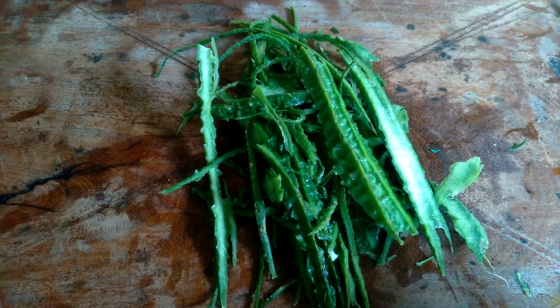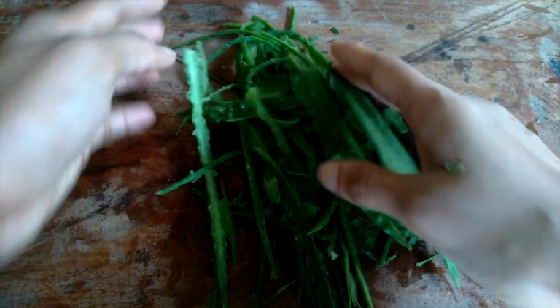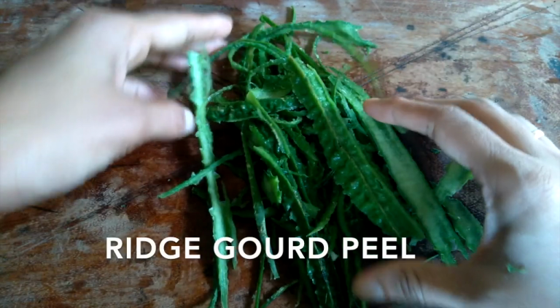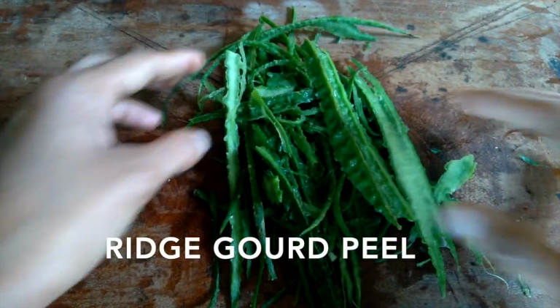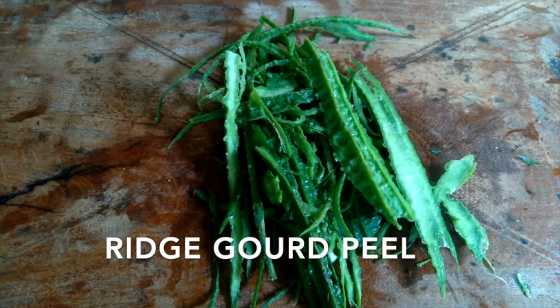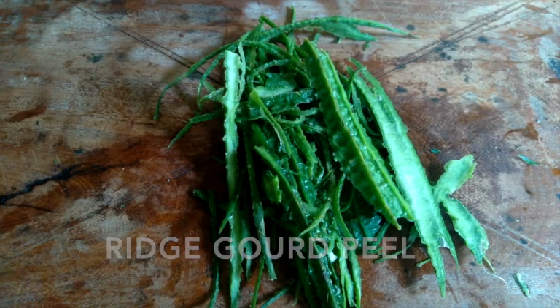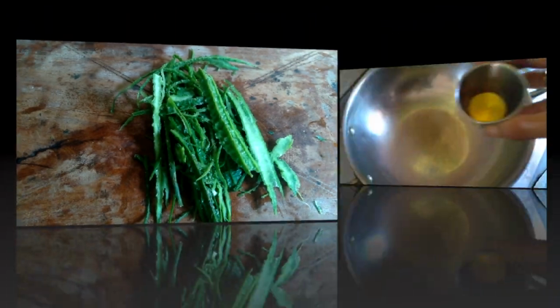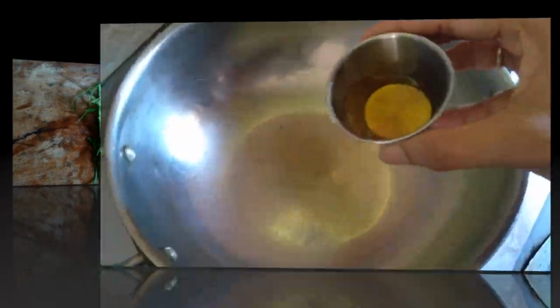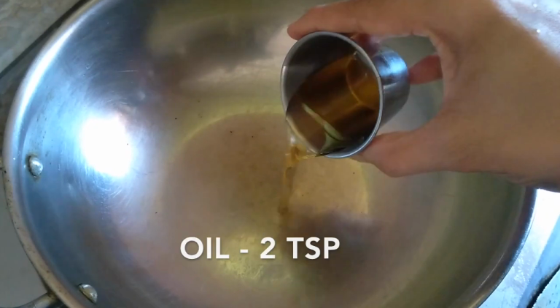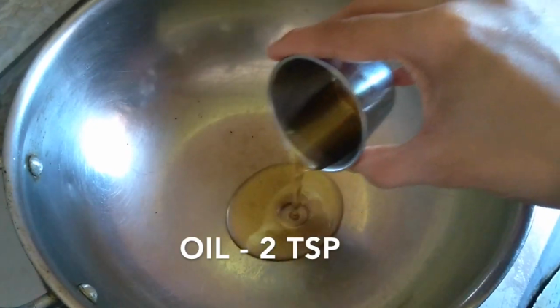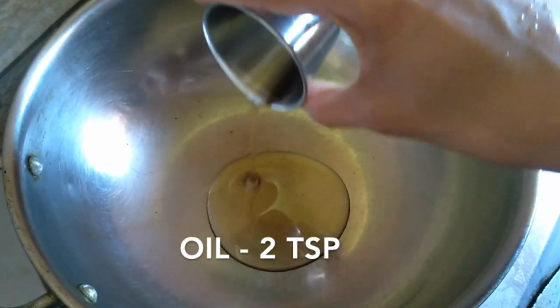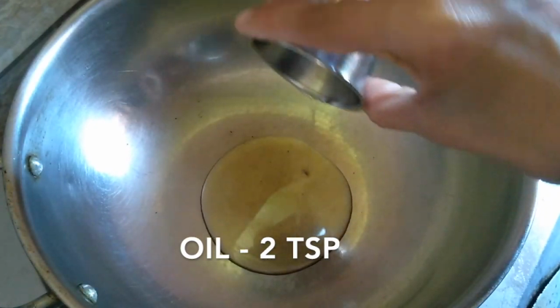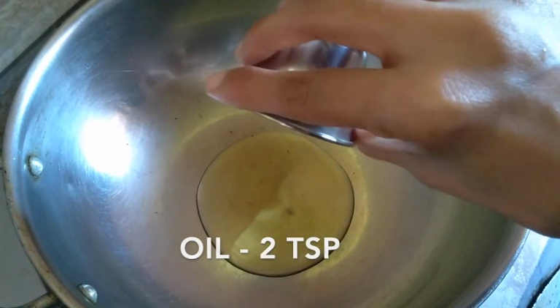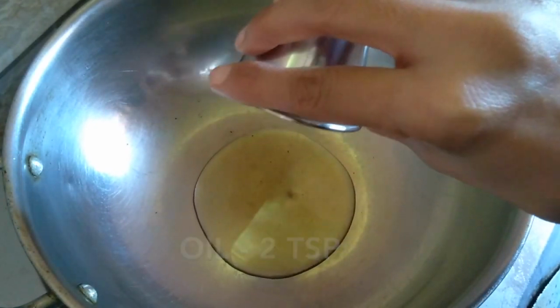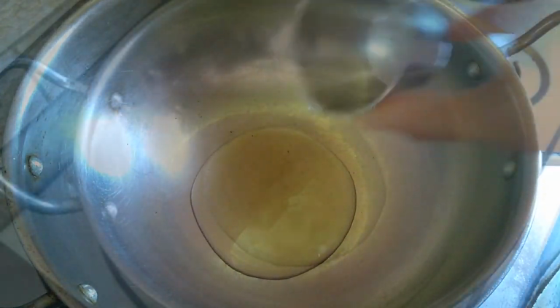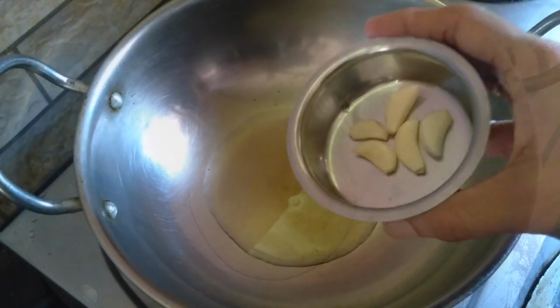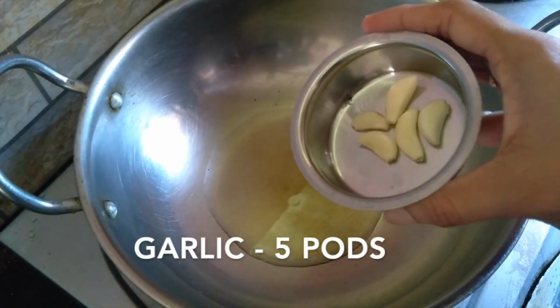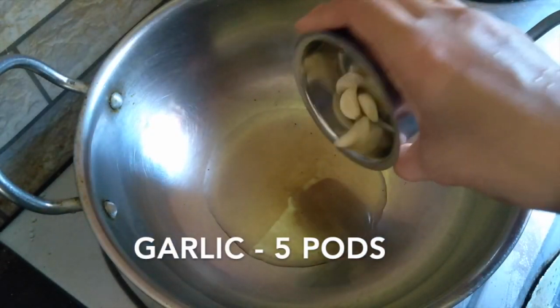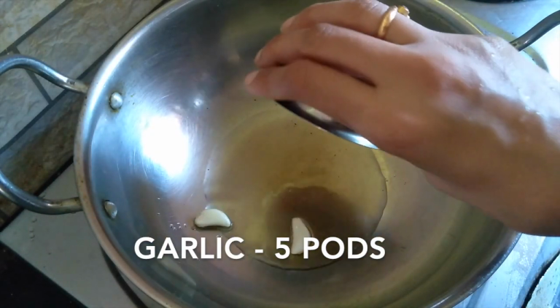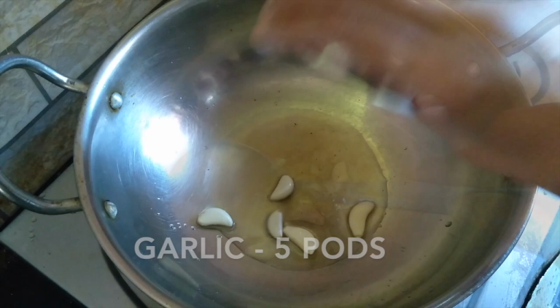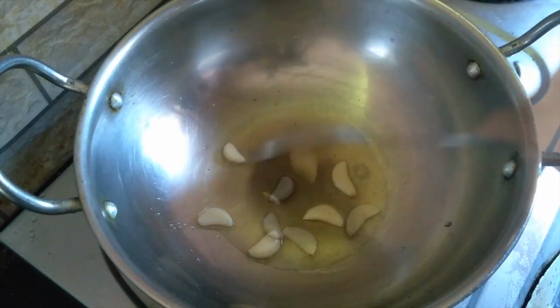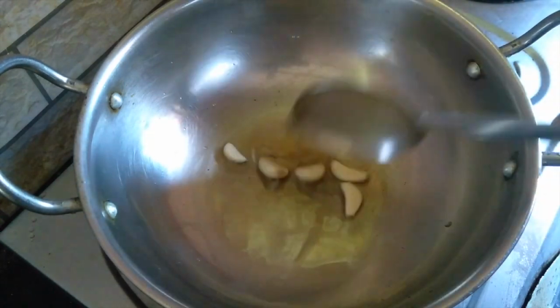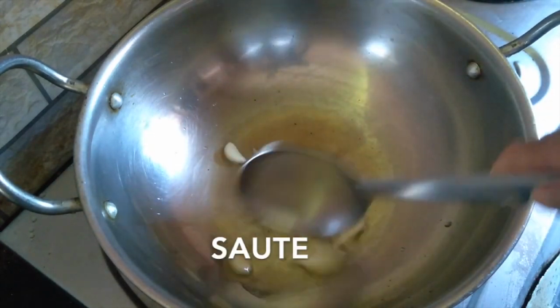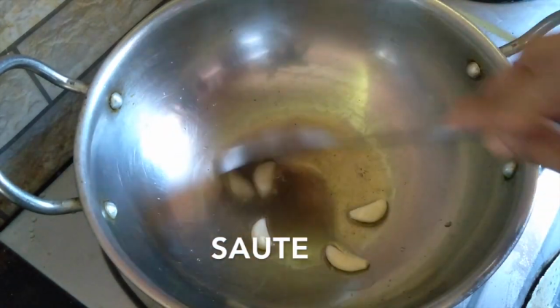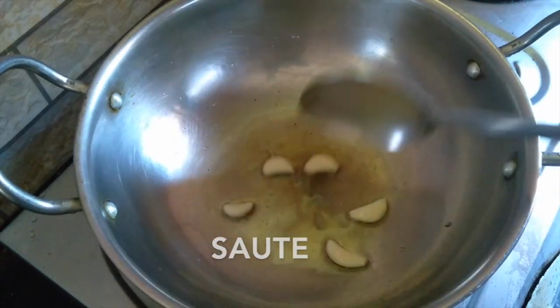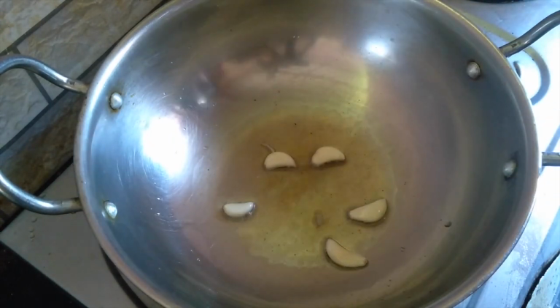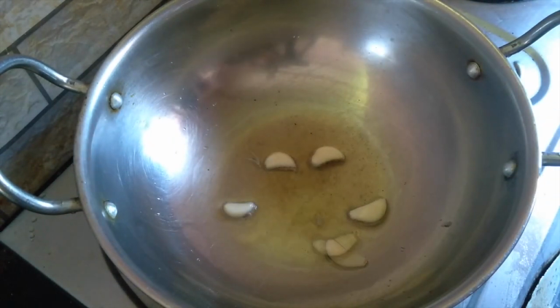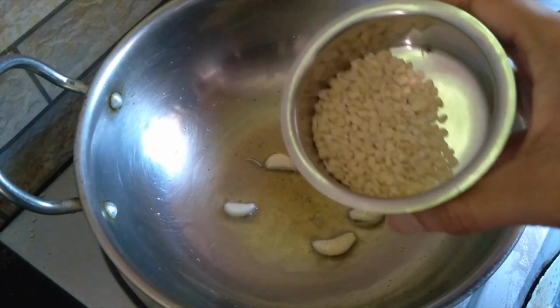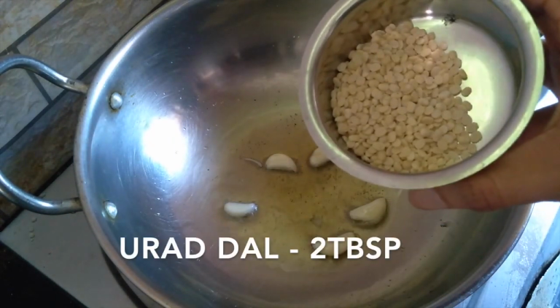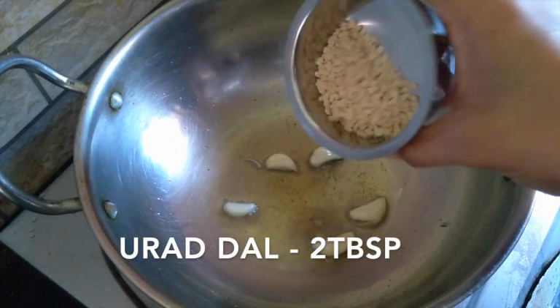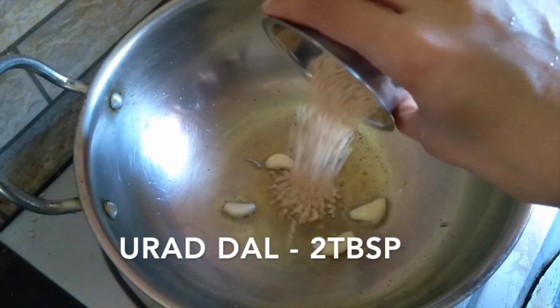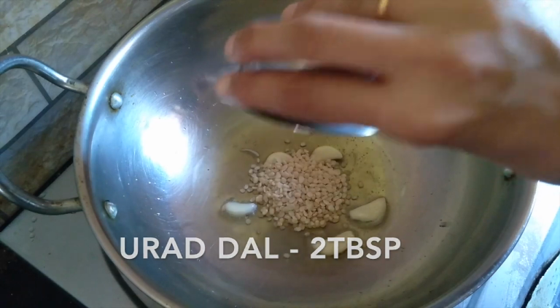I will take the dish. I will make it in half of one hour. I will fry this dish.